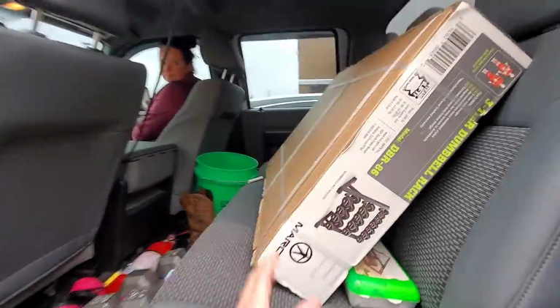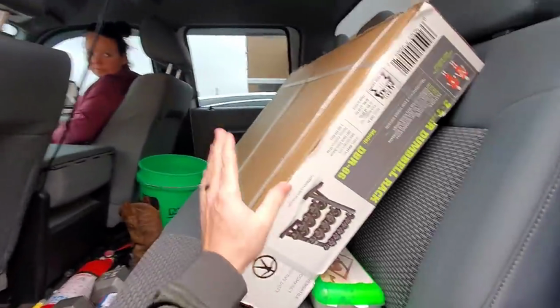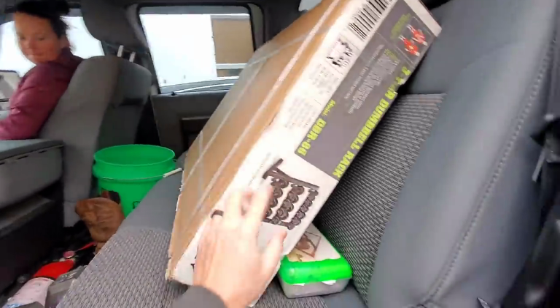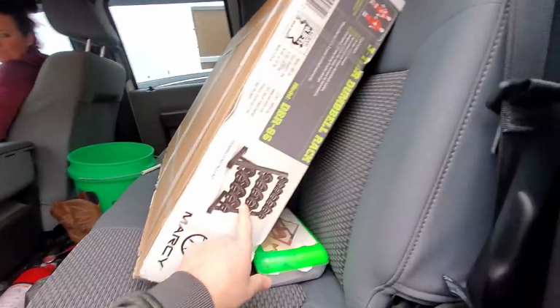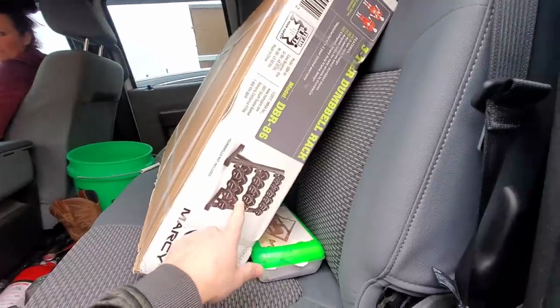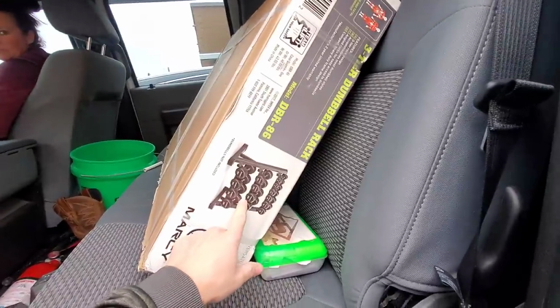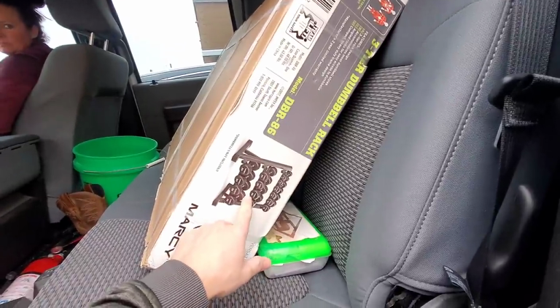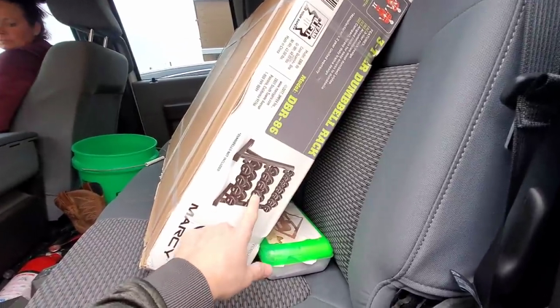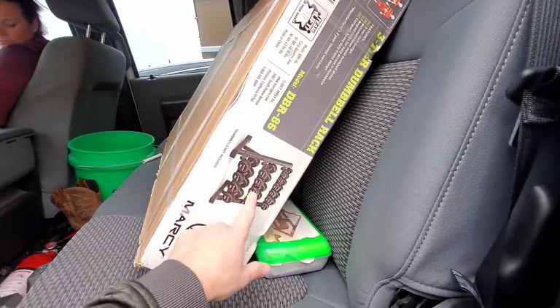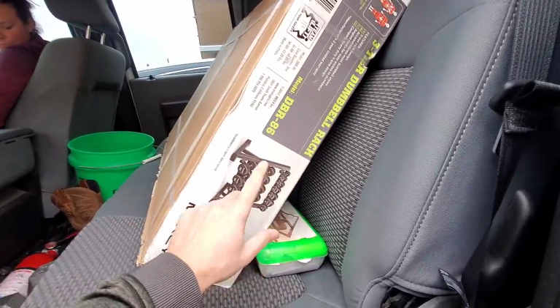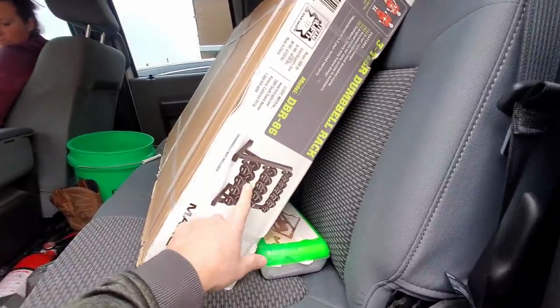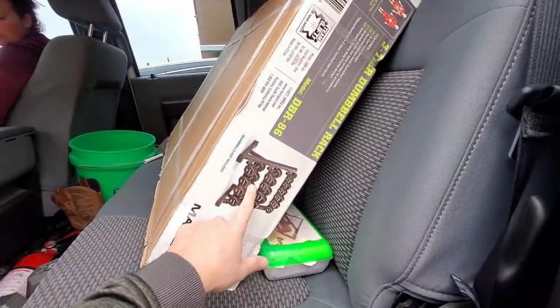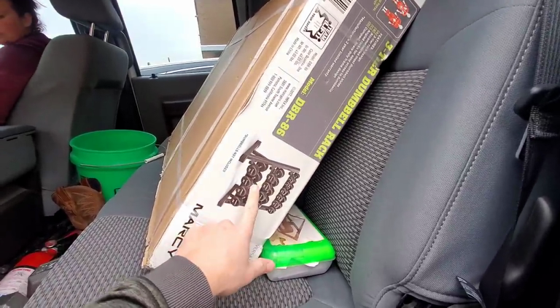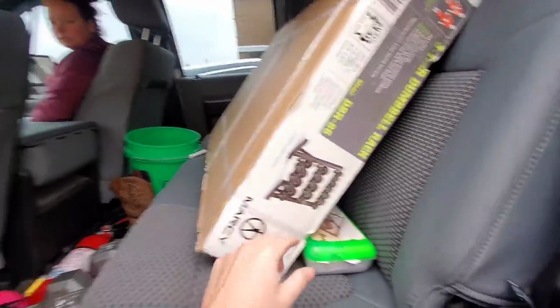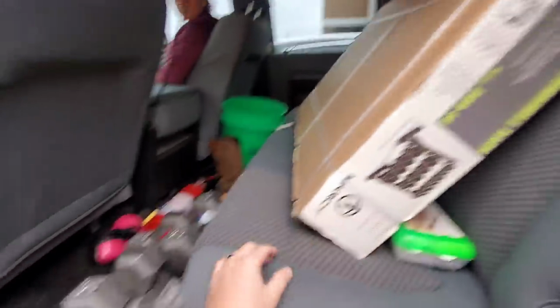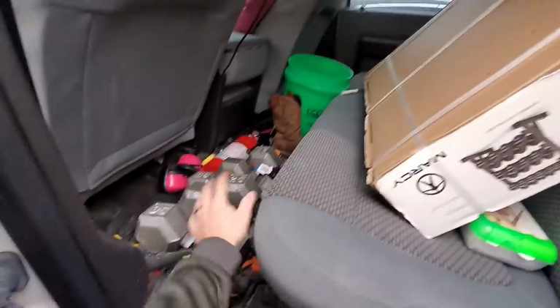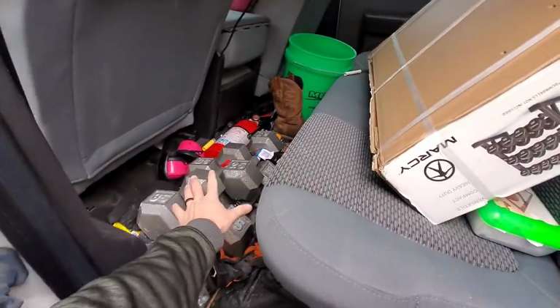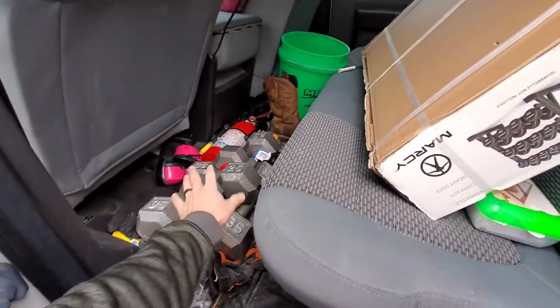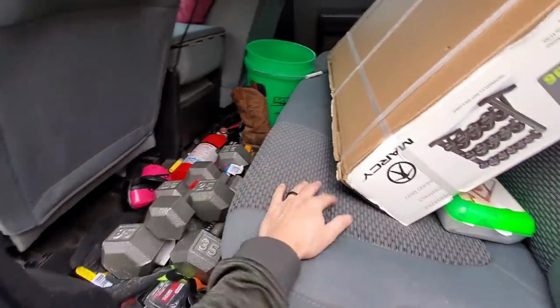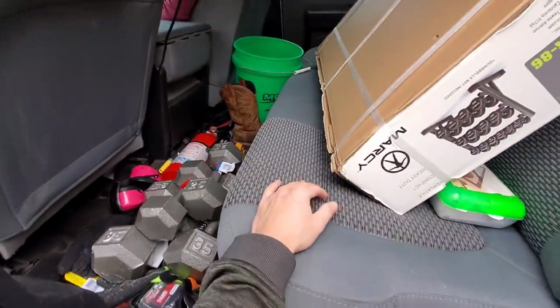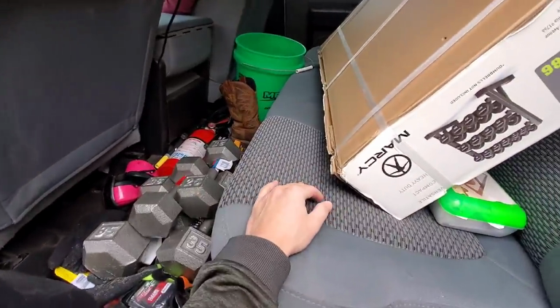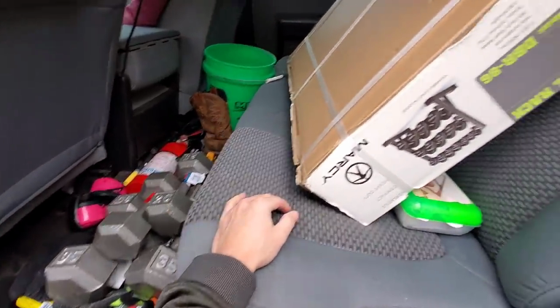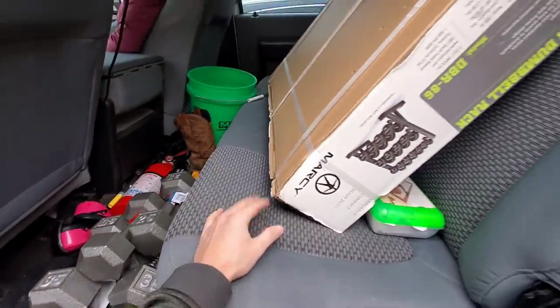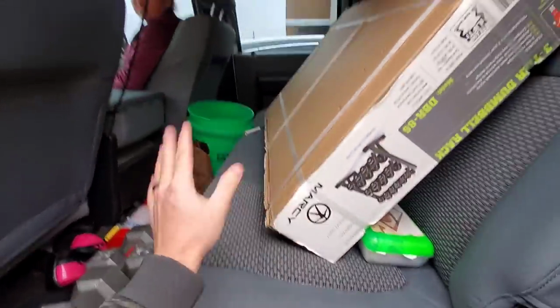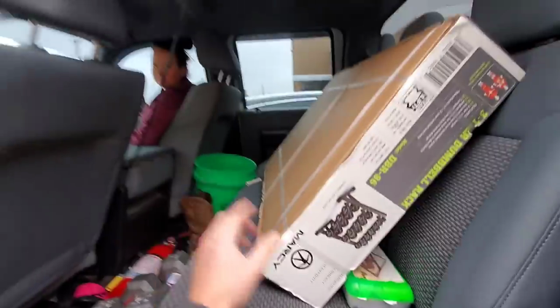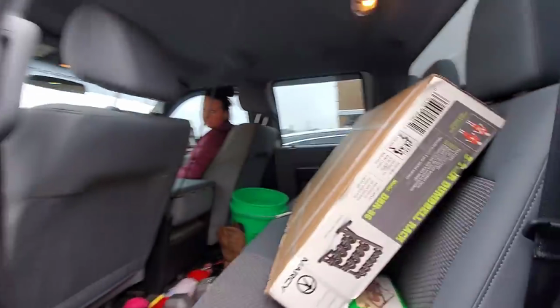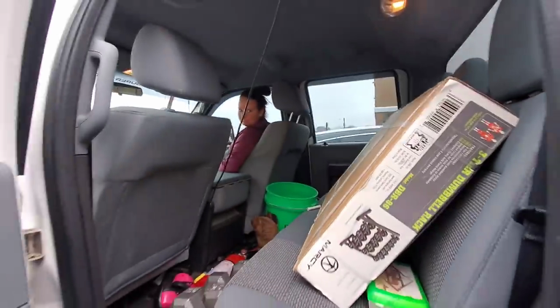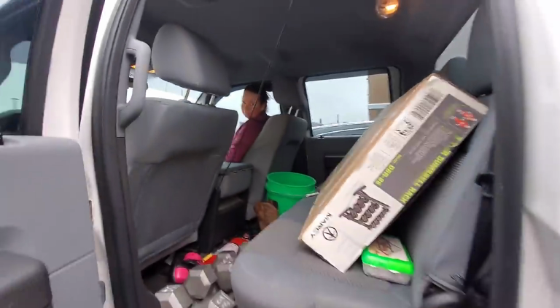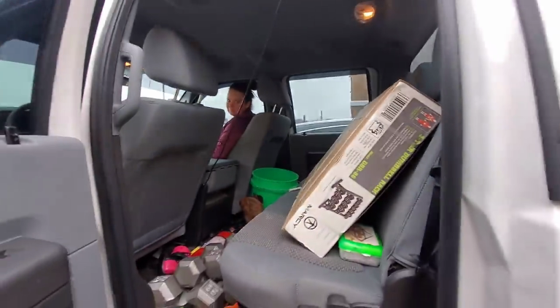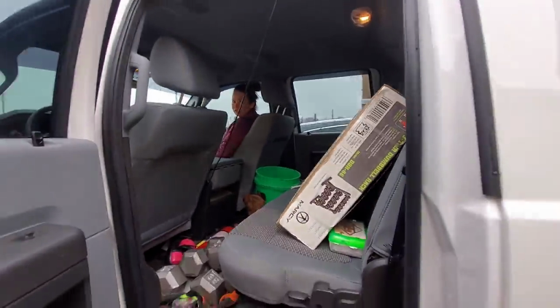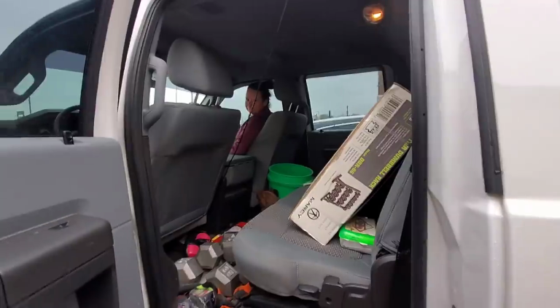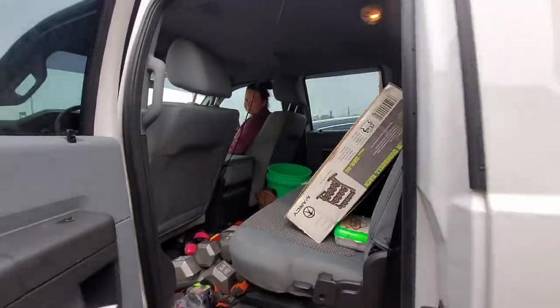We just stopped here at Played Again Sports. I was hoping they'd have a used rack for my dumbbells but they don't. We picked up some more dumbbells here too — kind of just need more options. TQ's lifting 50s.